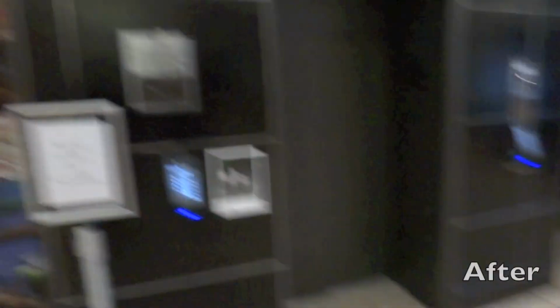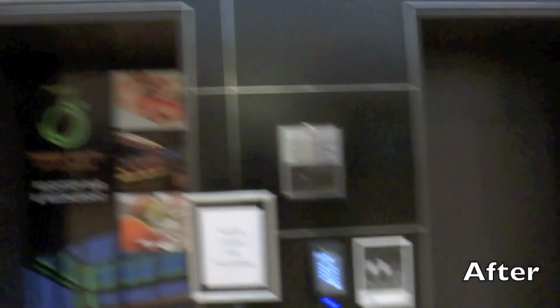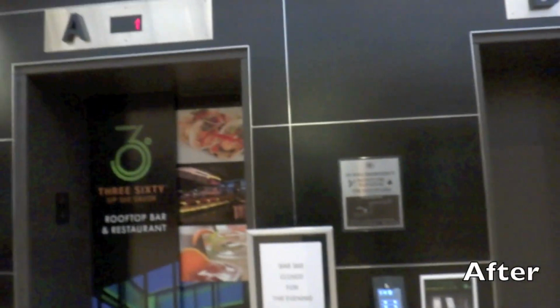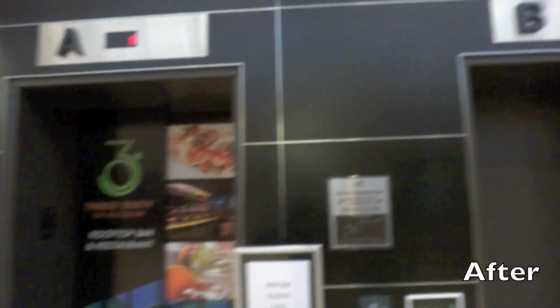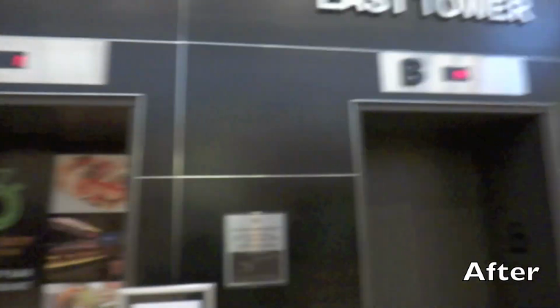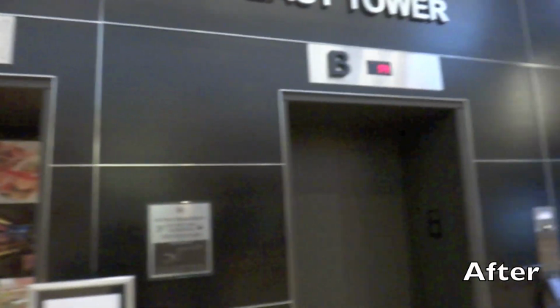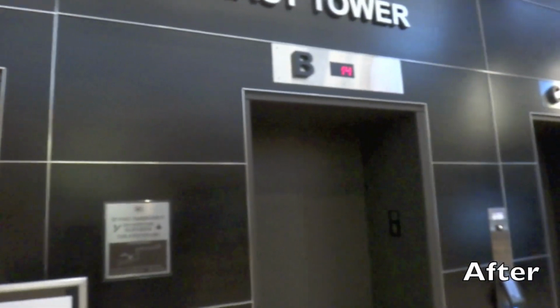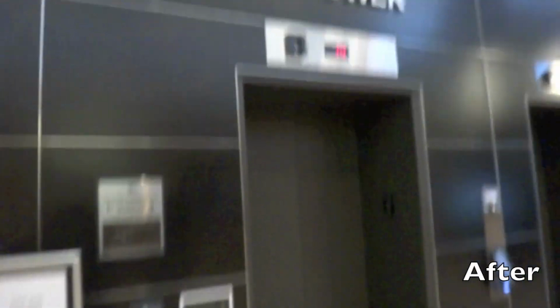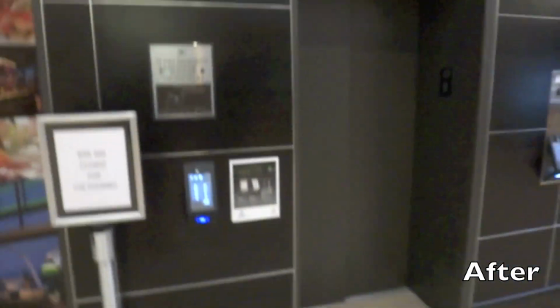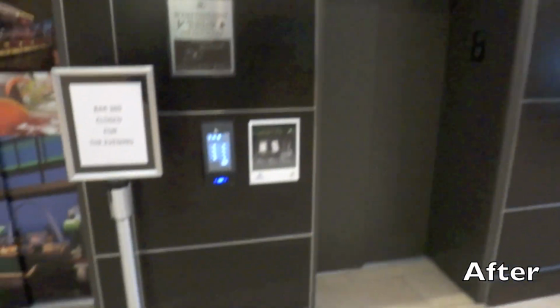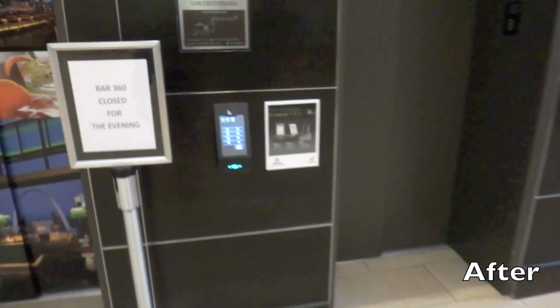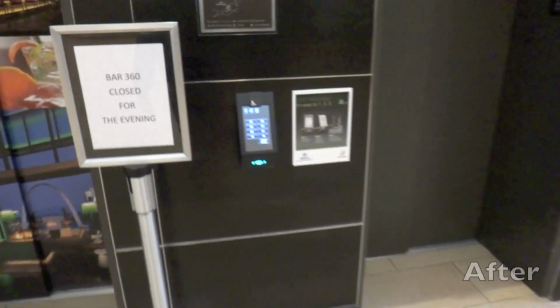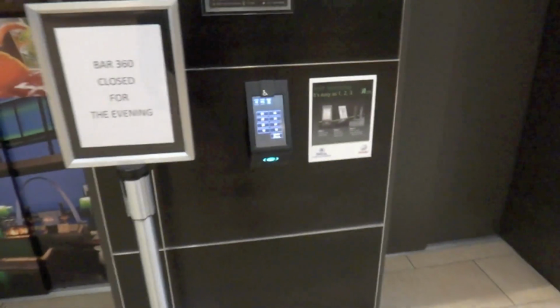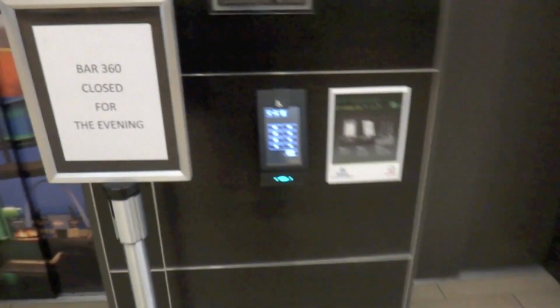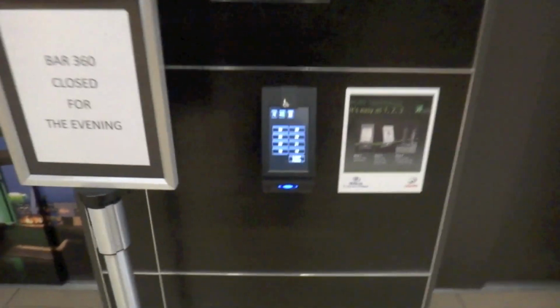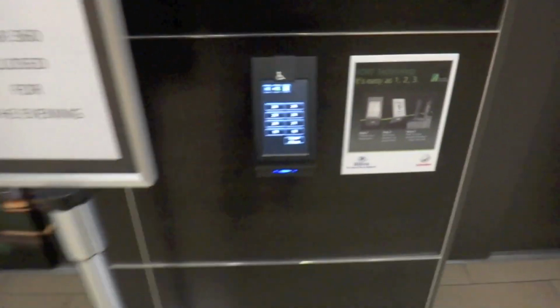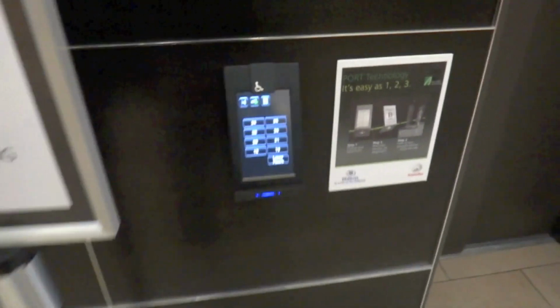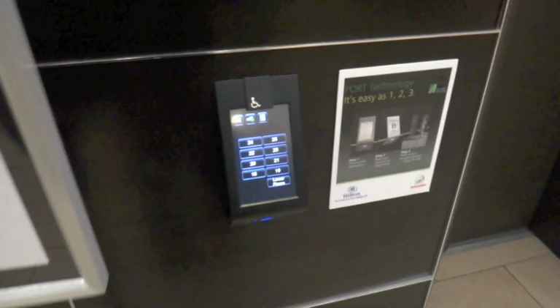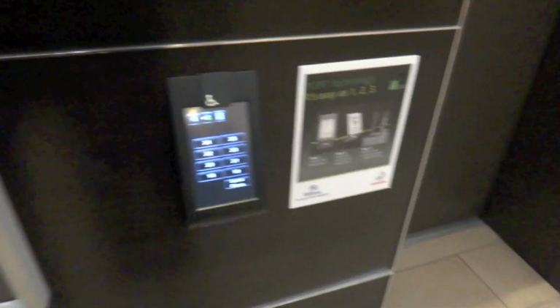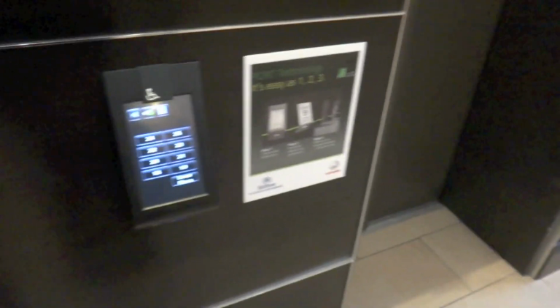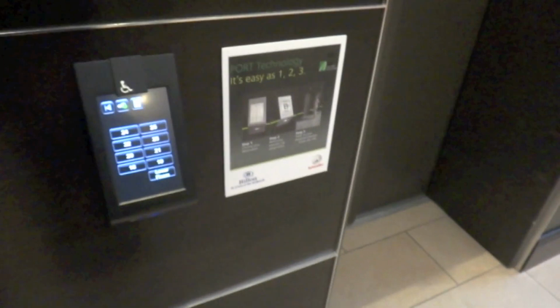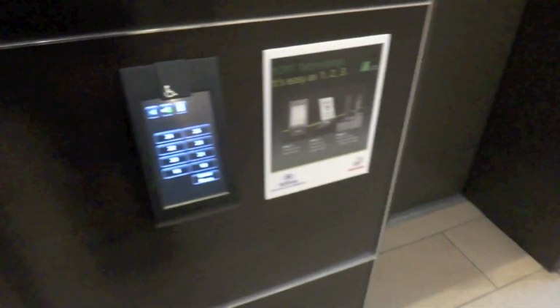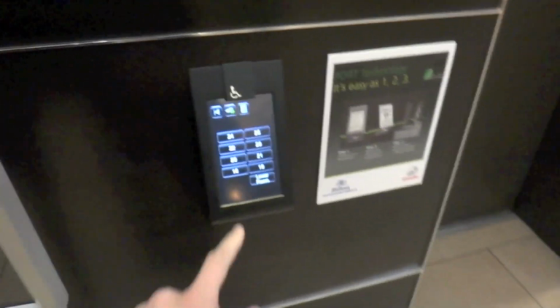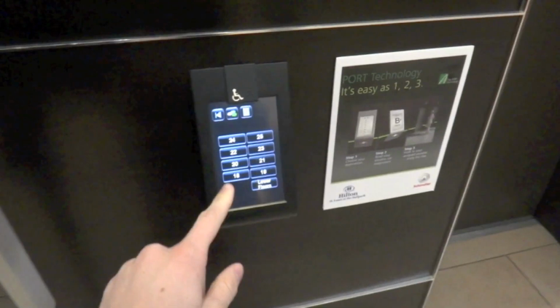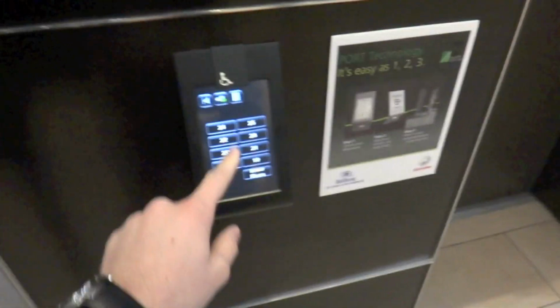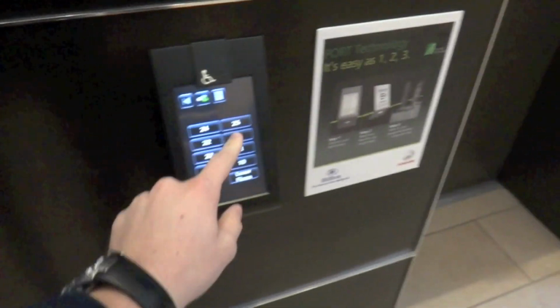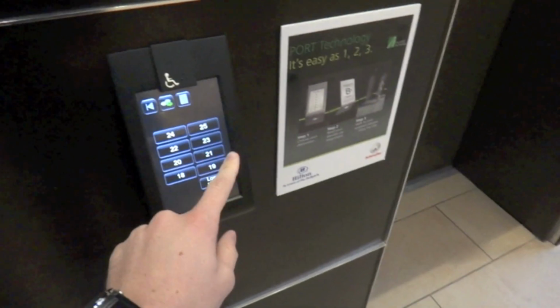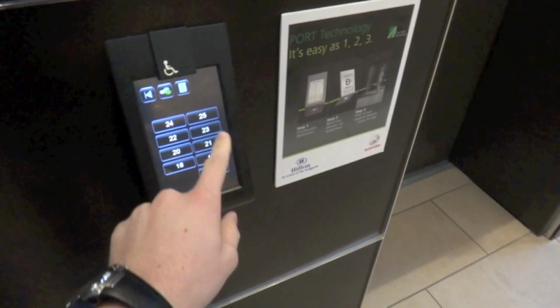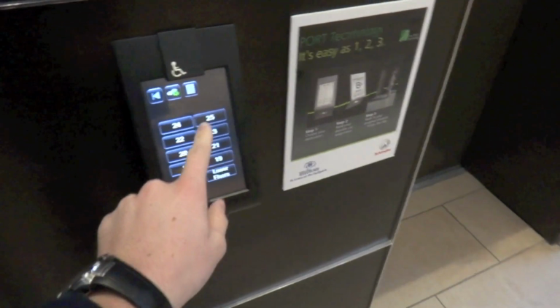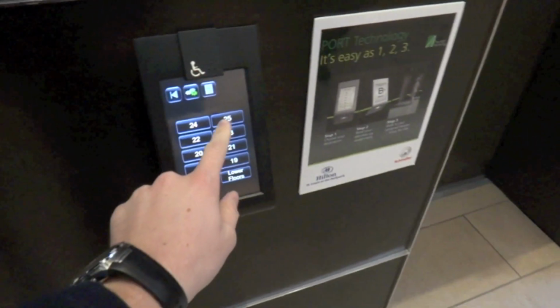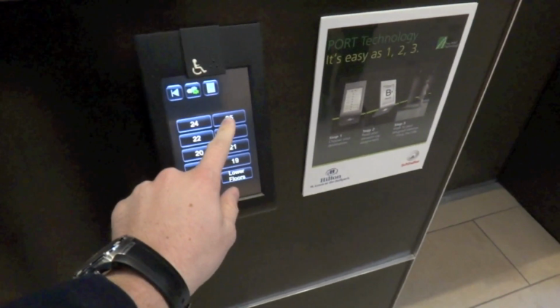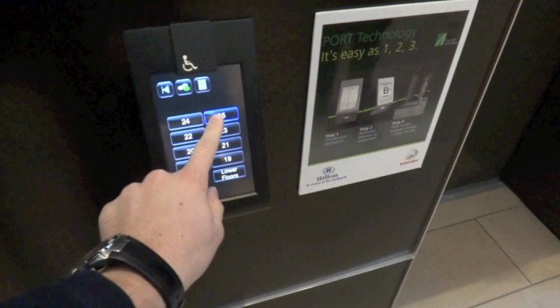Today we're going to be riding newly modernized elevators at the Hilton Ballpark Peace Tower. These used to be Westinghouse, but they were modernized by Schindler.